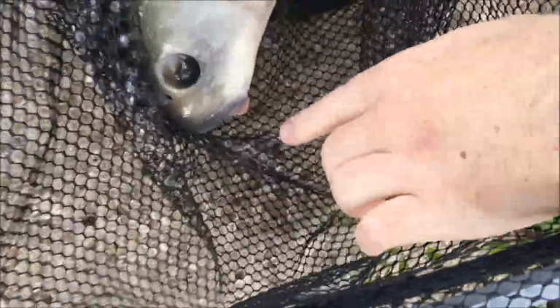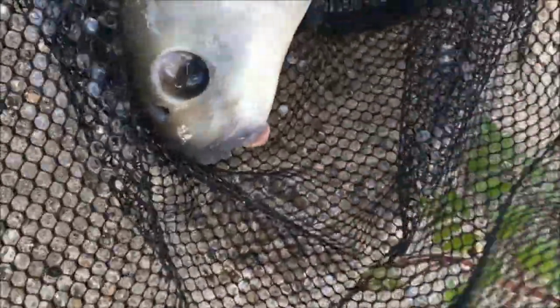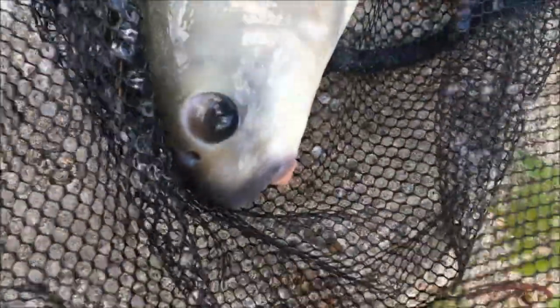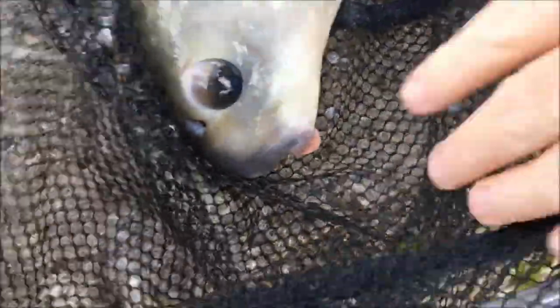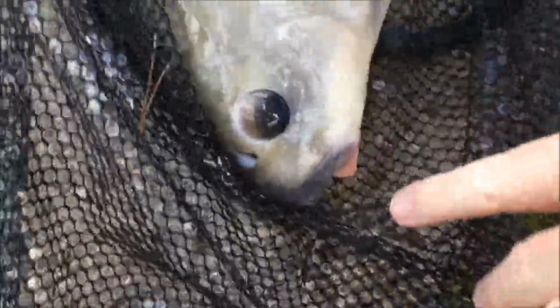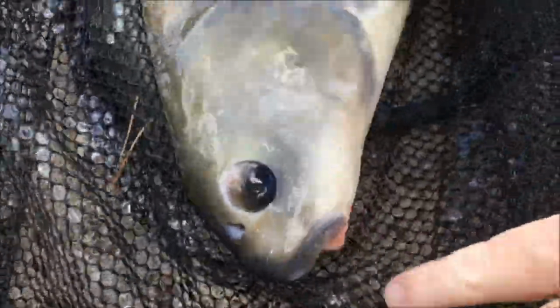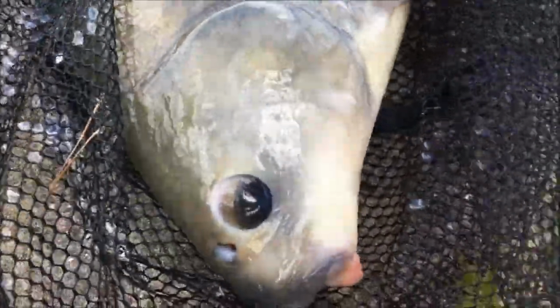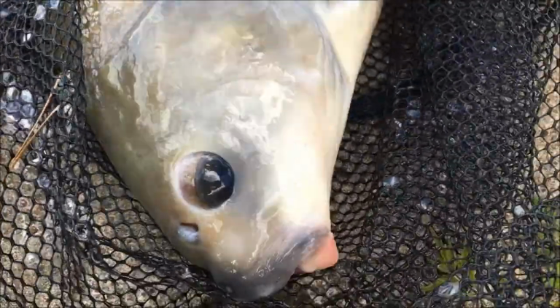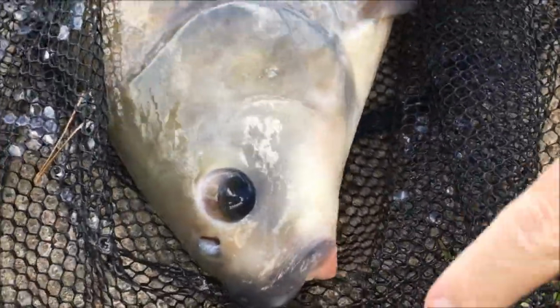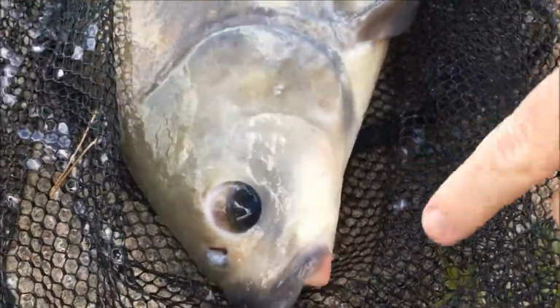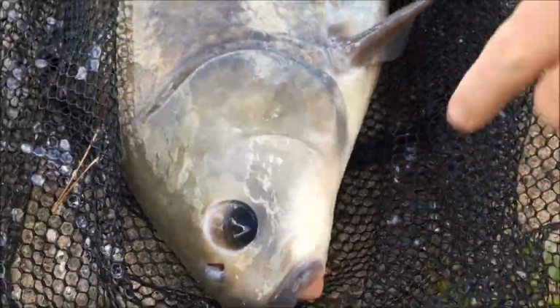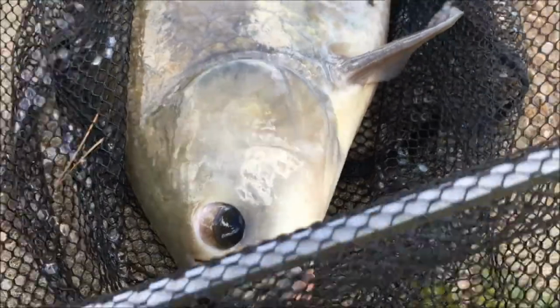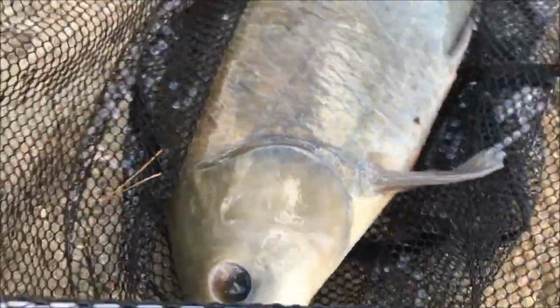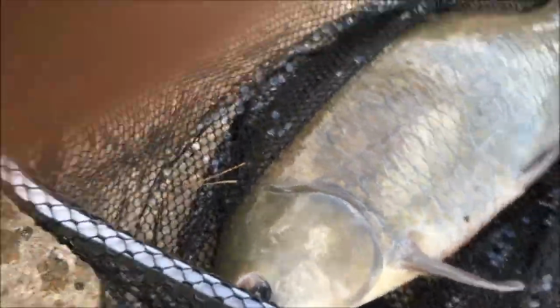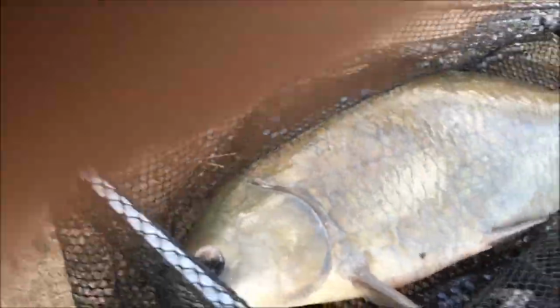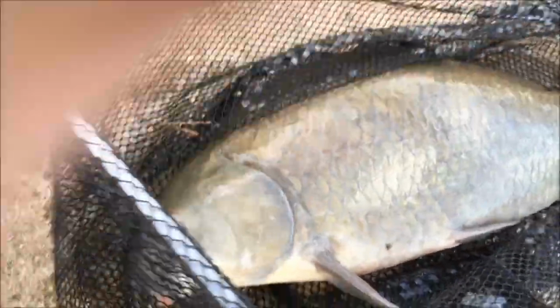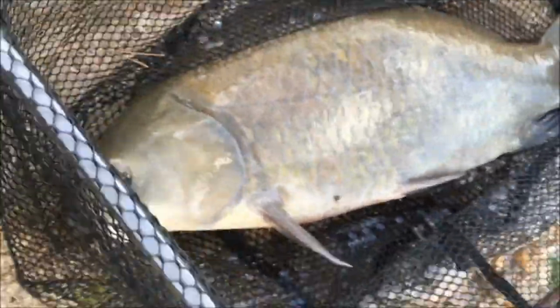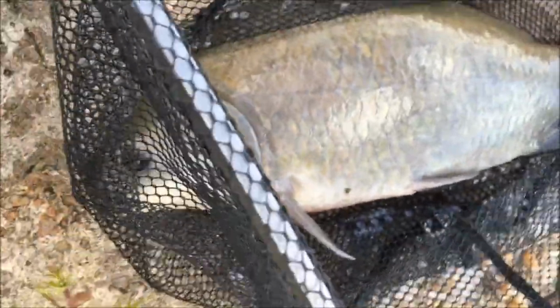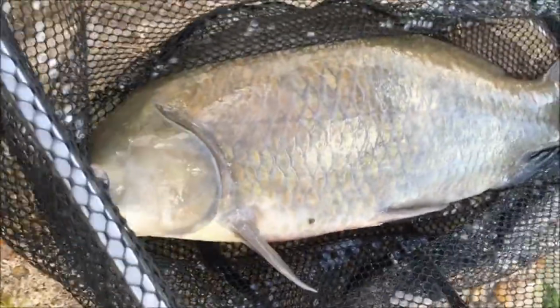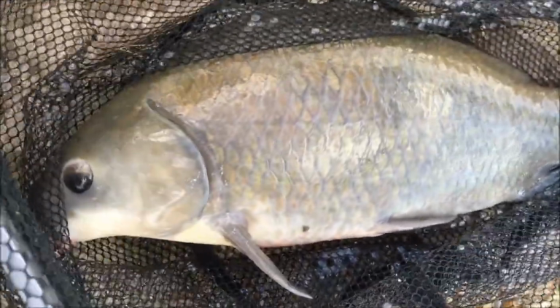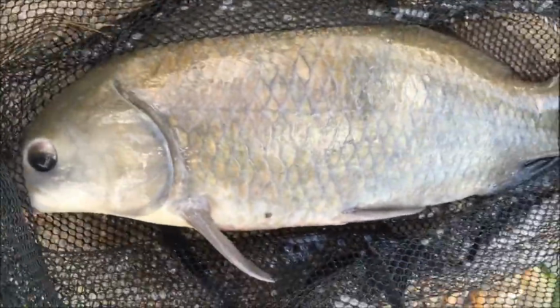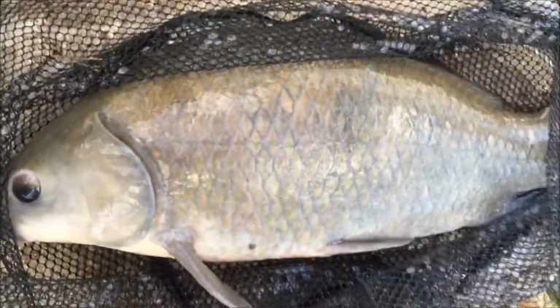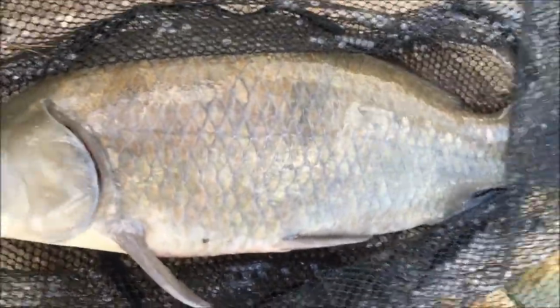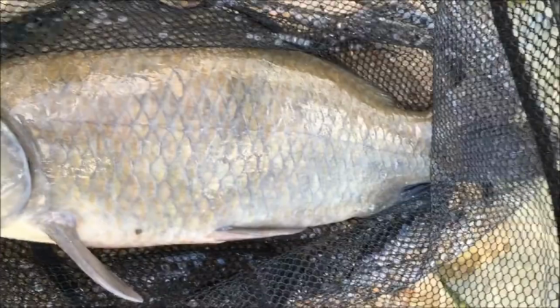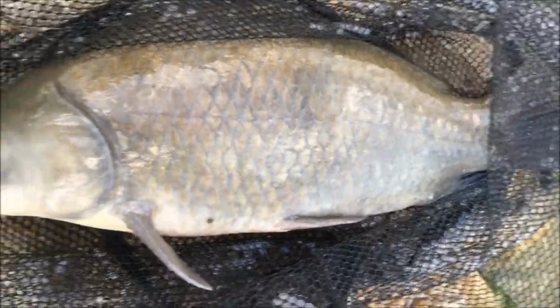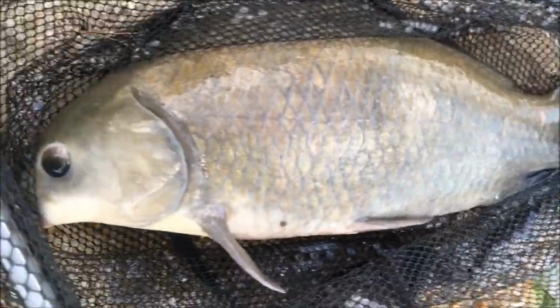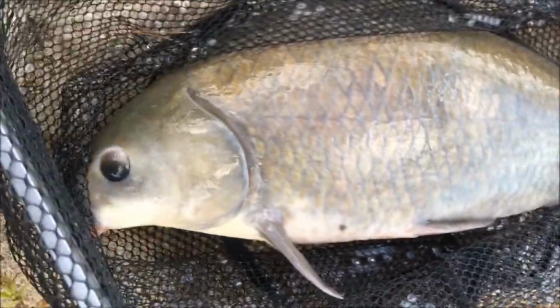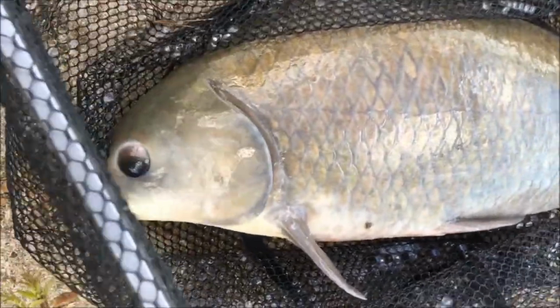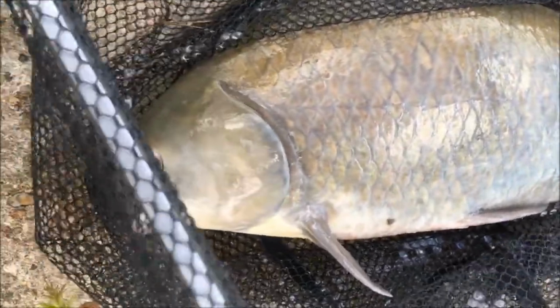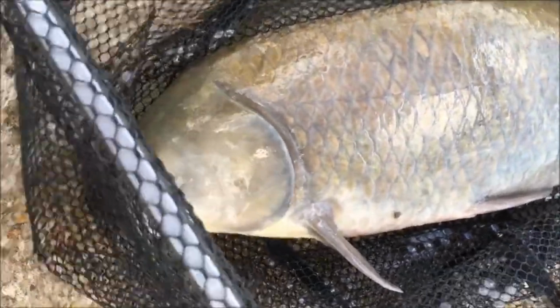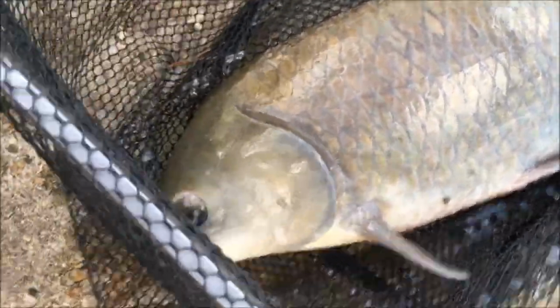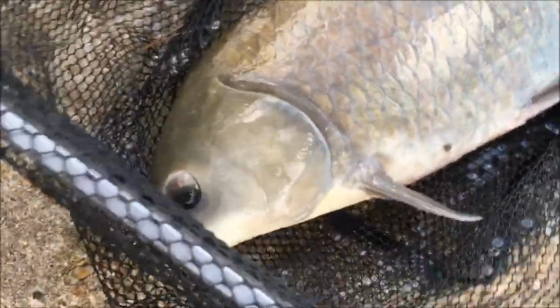It is a non-game fish, so in other words if you catch it you got to turn it free. But it is a native fish to the United States — it lives in Texas — and it gets very big. It's one of the biggest fish that you can catch; it can grow up to three feet long.